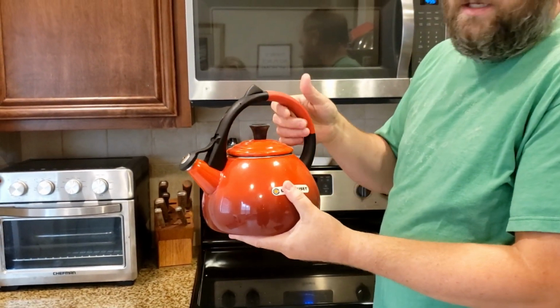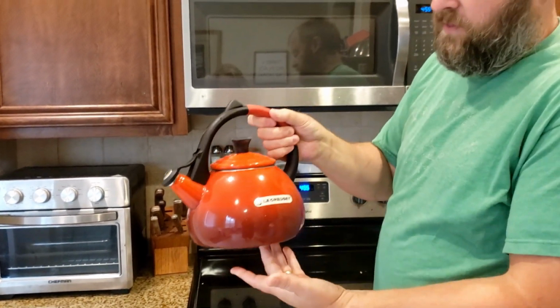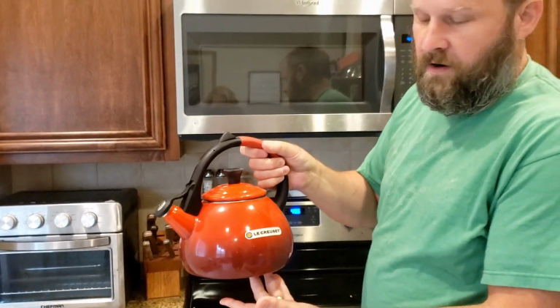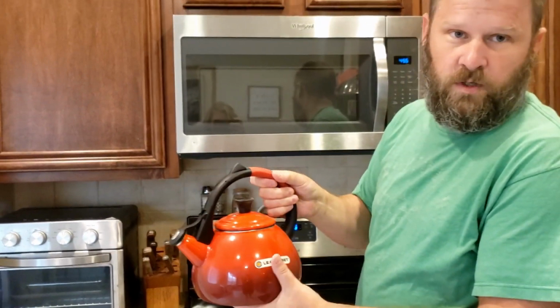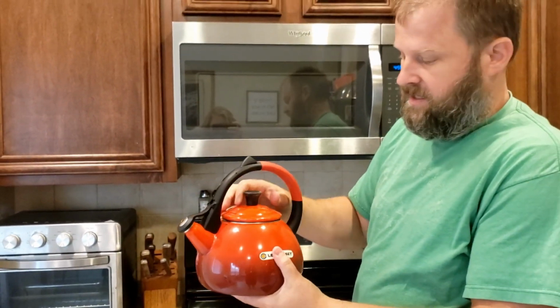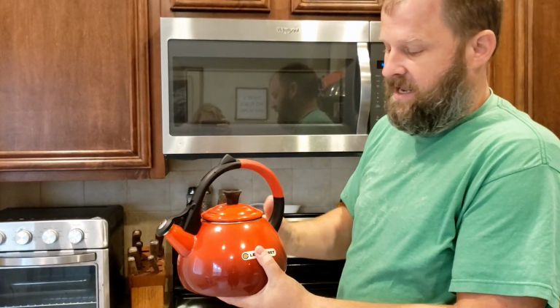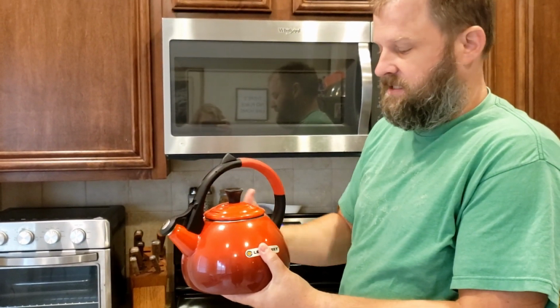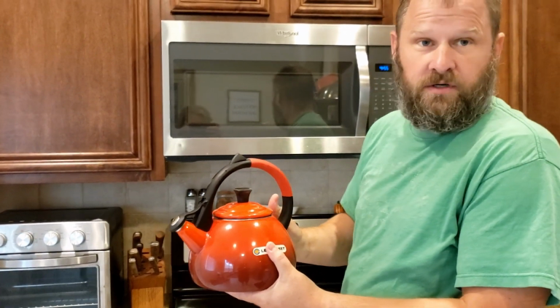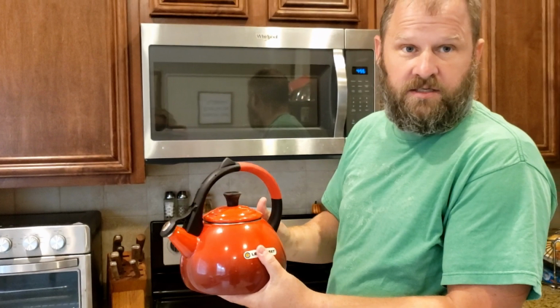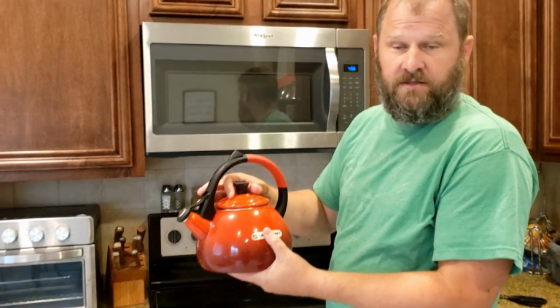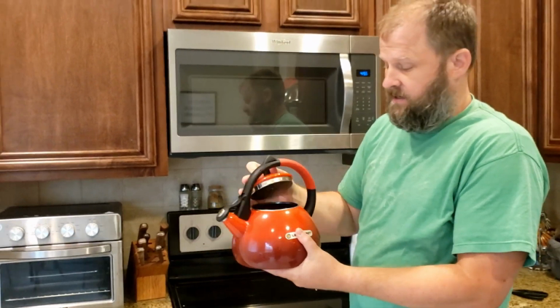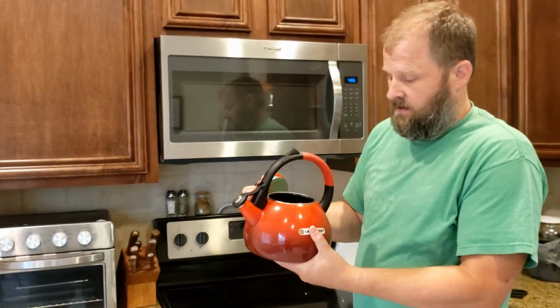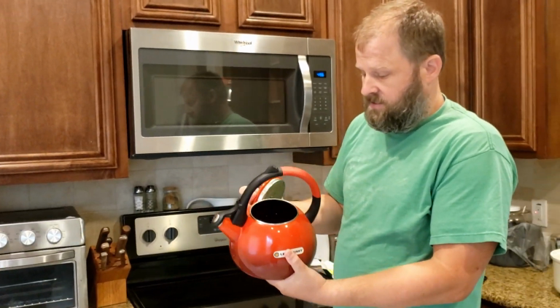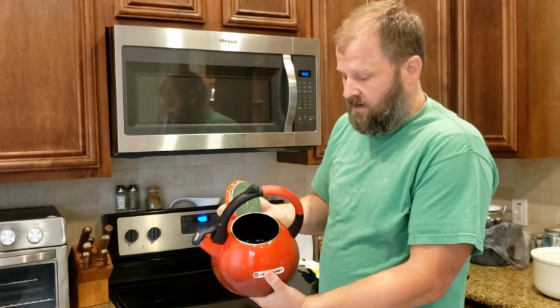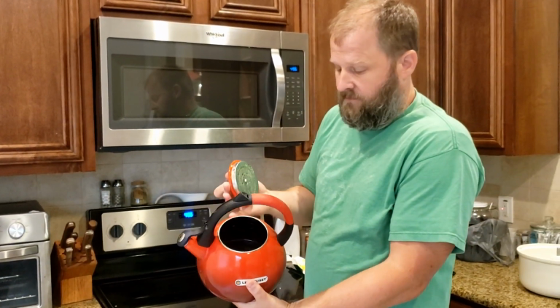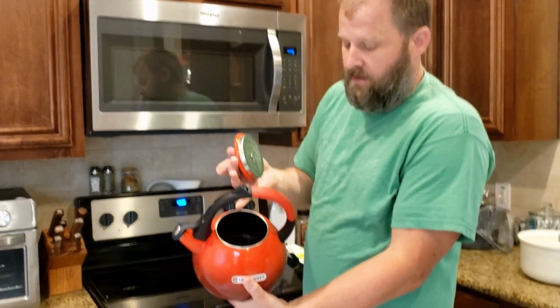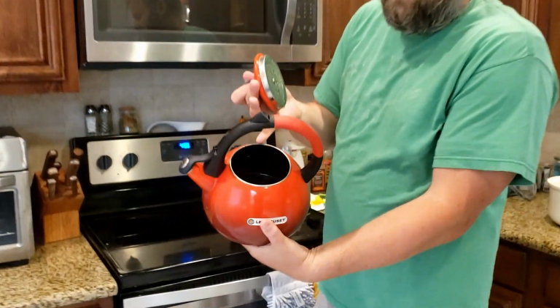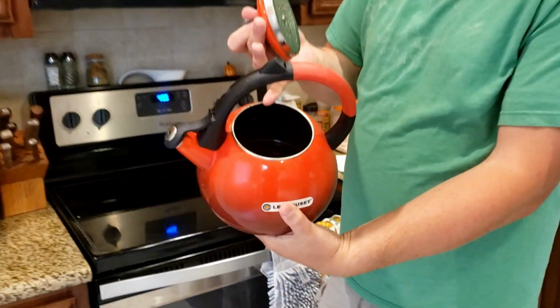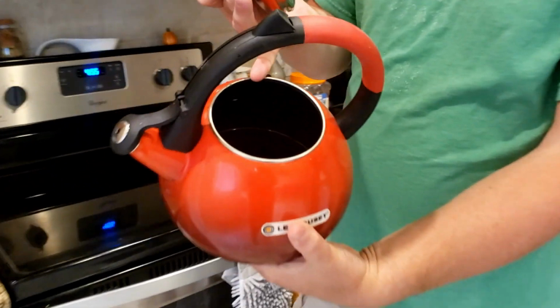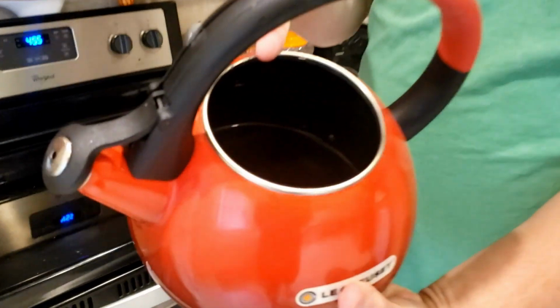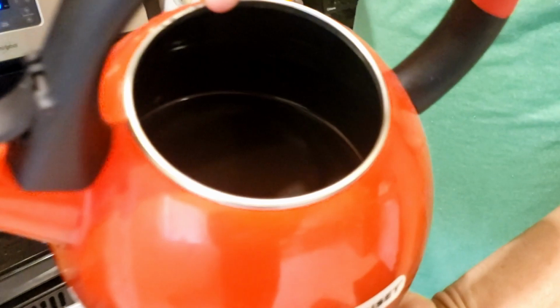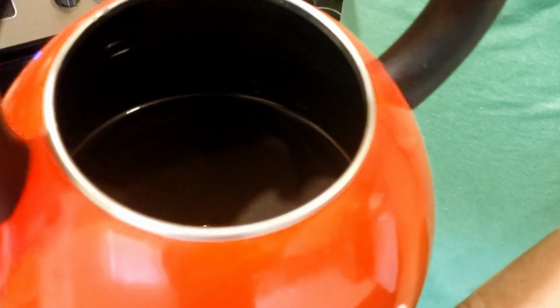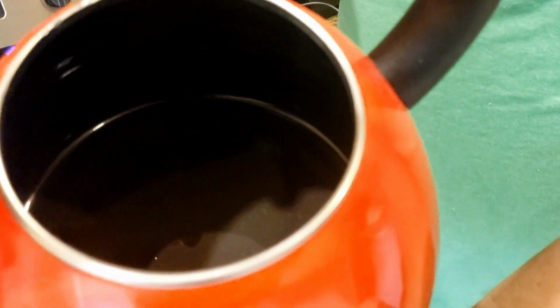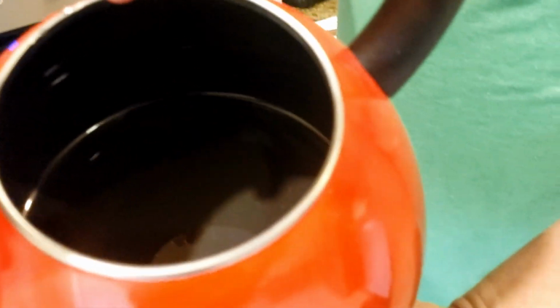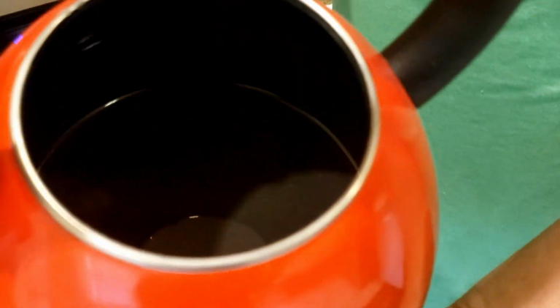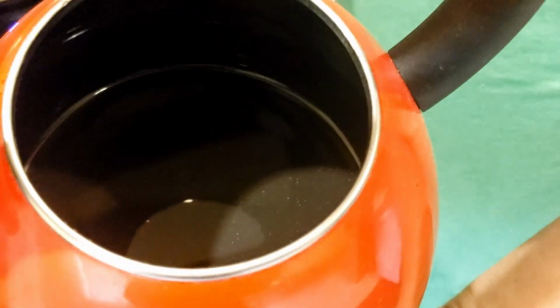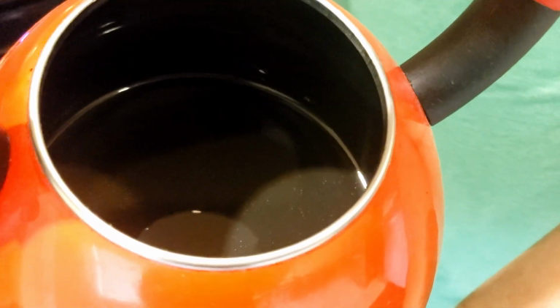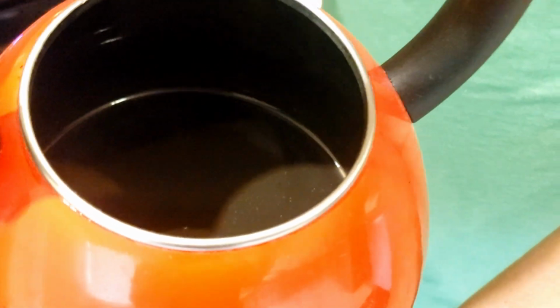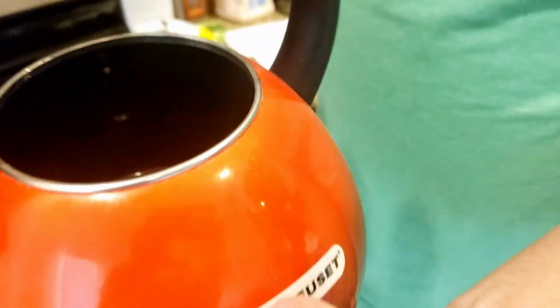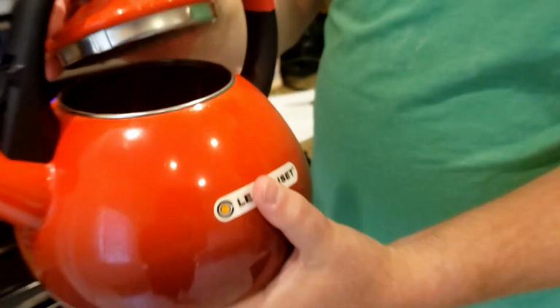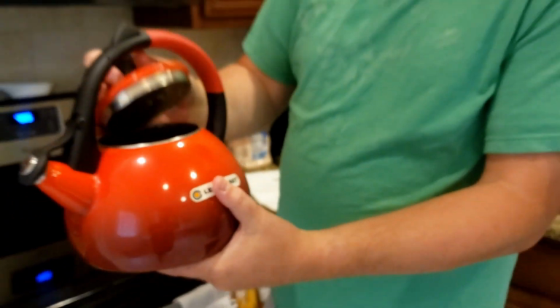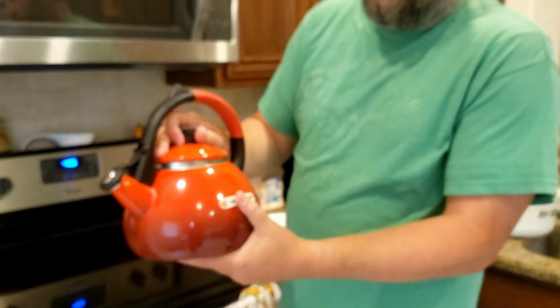It's double-walled, so even though the water gets really hot inside, it's cooler to the touch on the outside. It's got a beautiful speckled ceramic finish, and you can see I've been using it a lot.